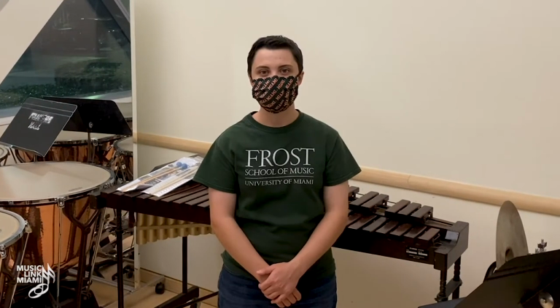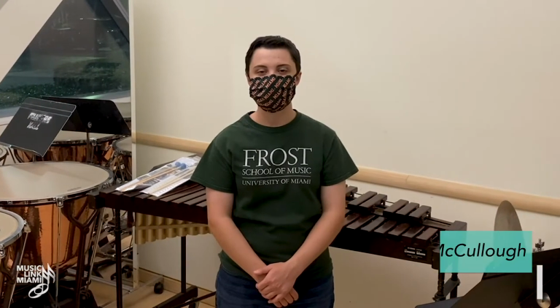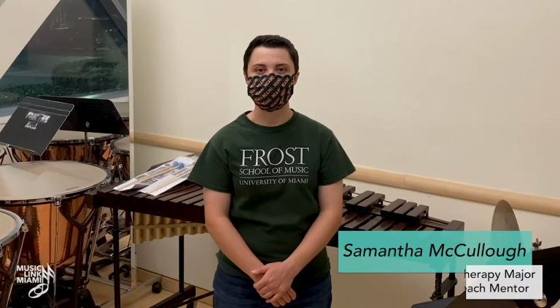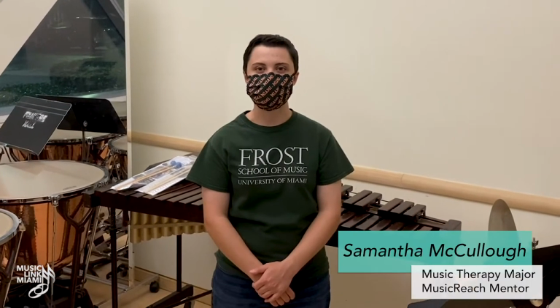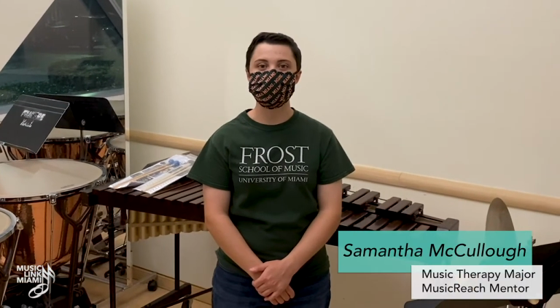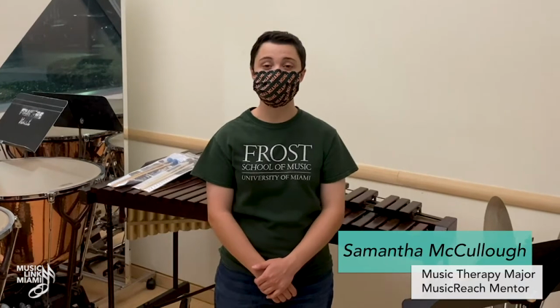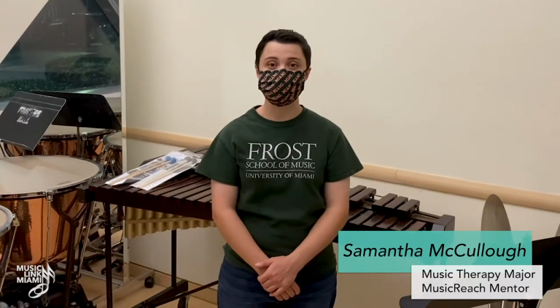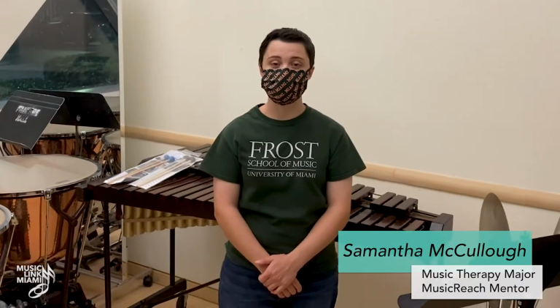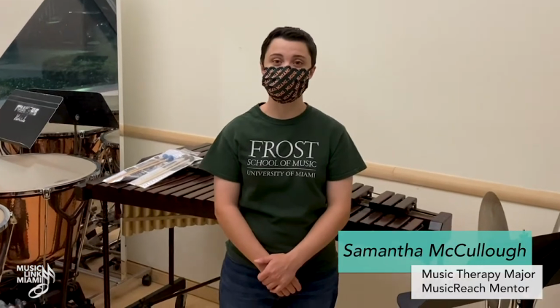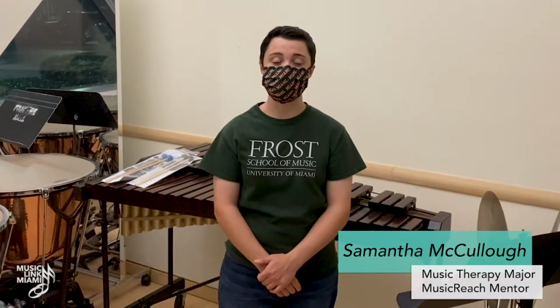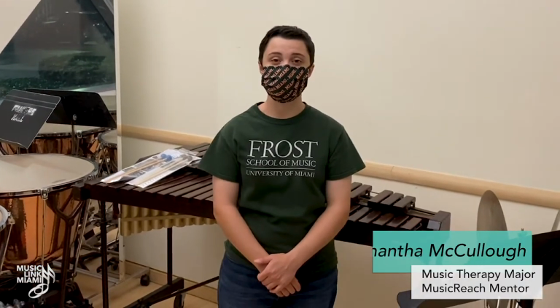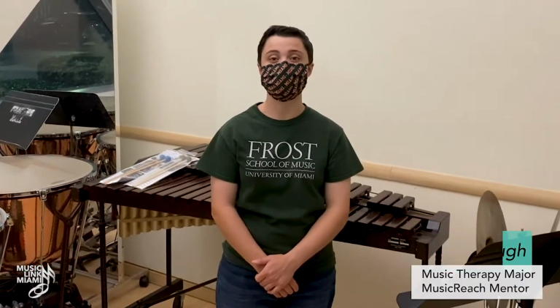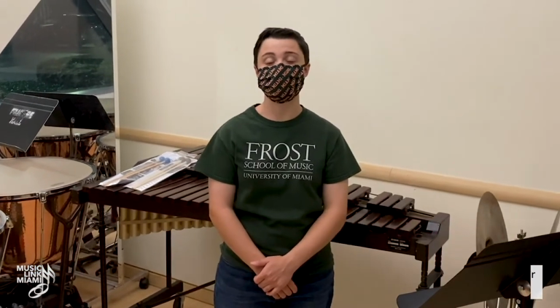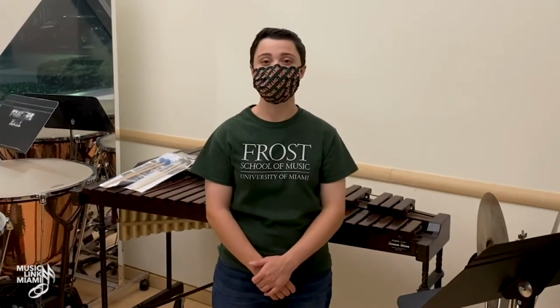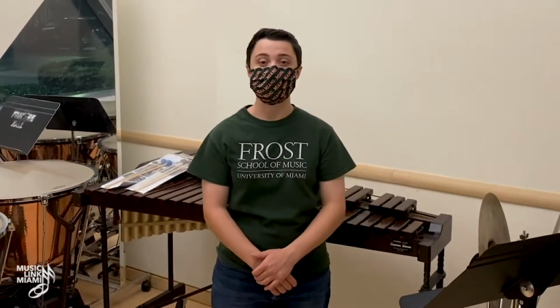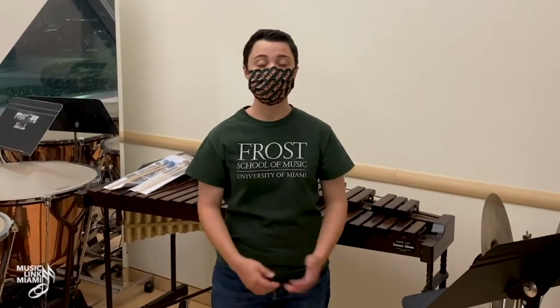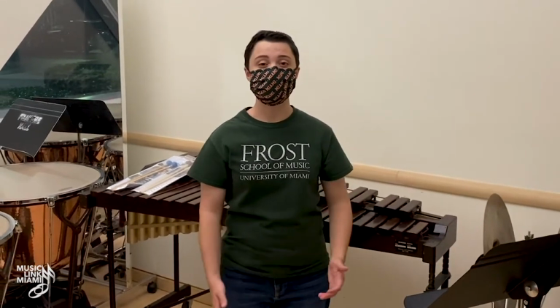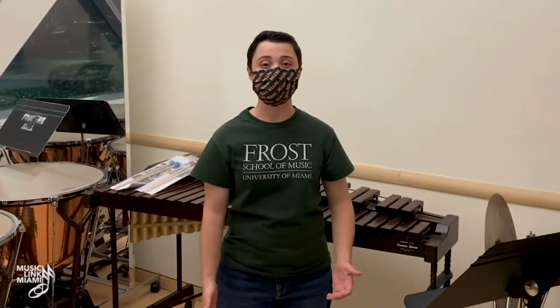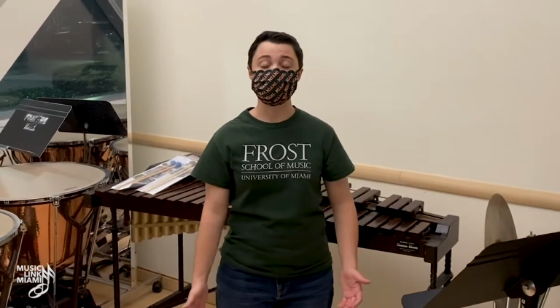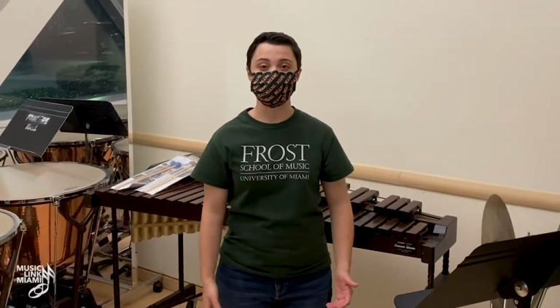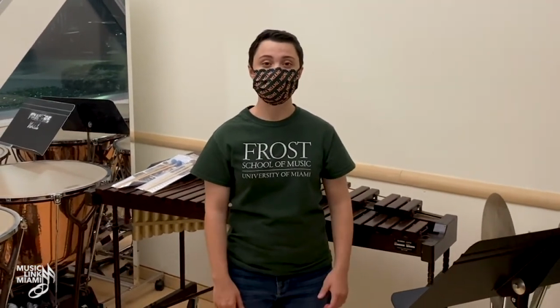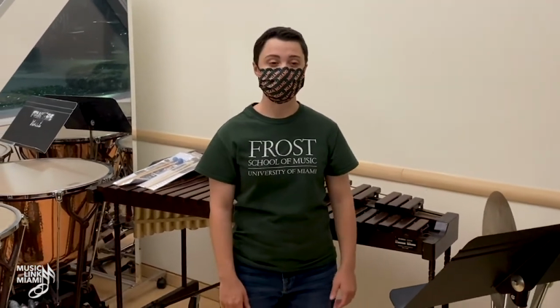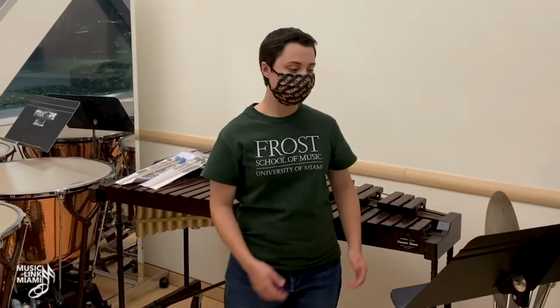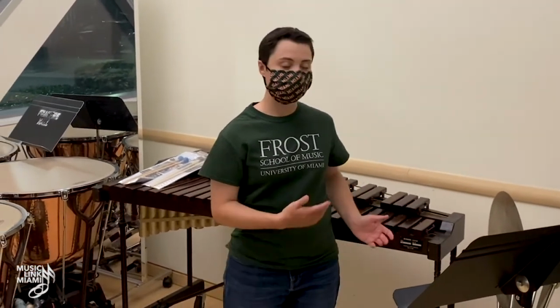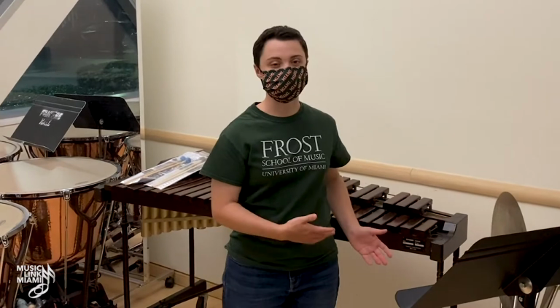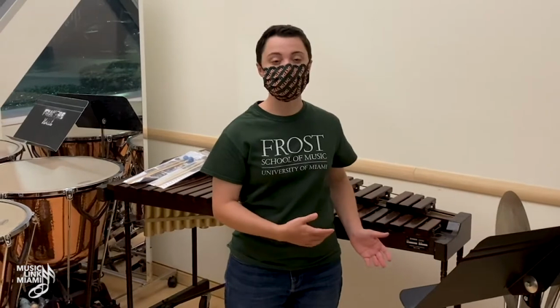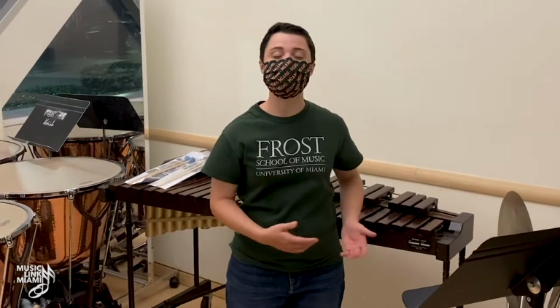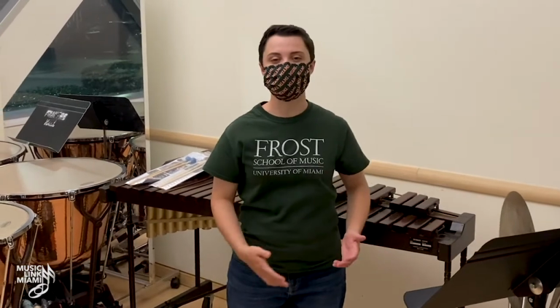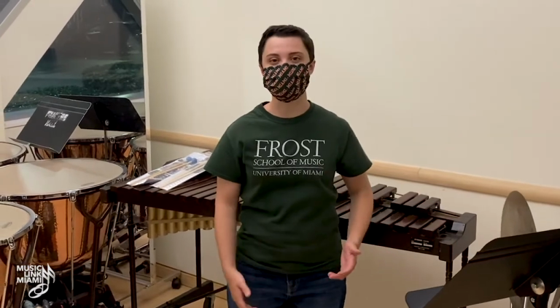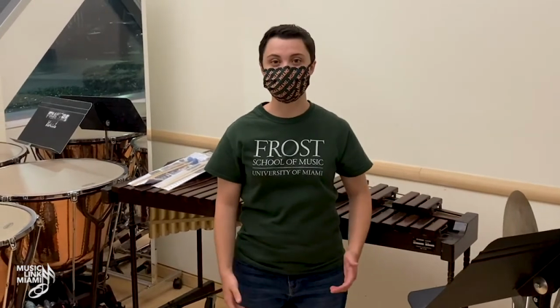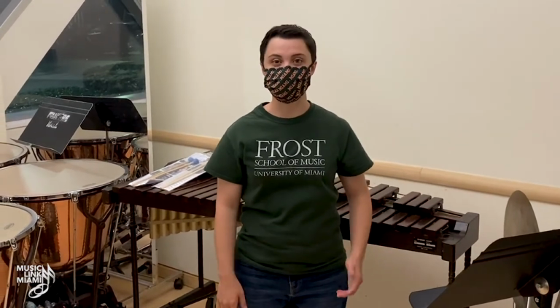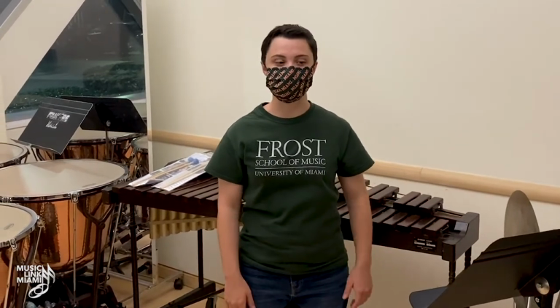Hi, my name is Samantha McCullough and today we're going to discuss instrument mallet care, specifically on the xylophone, marimba, and the vibraphone.